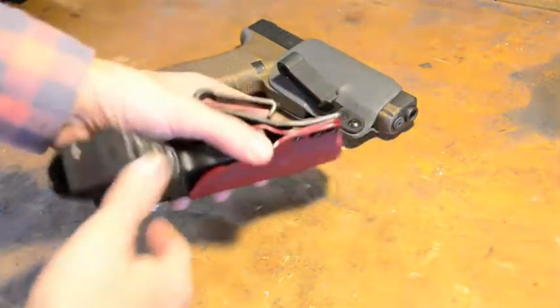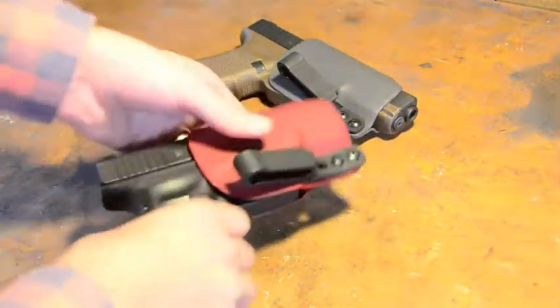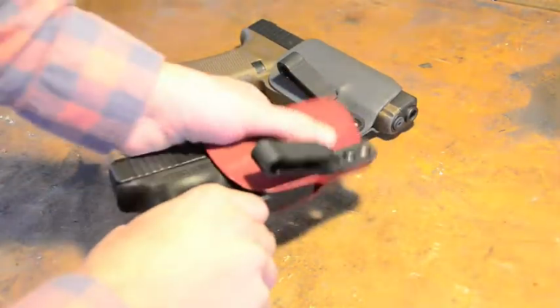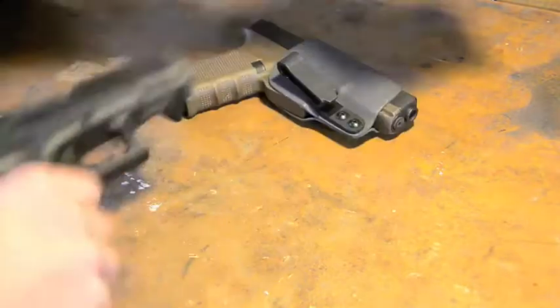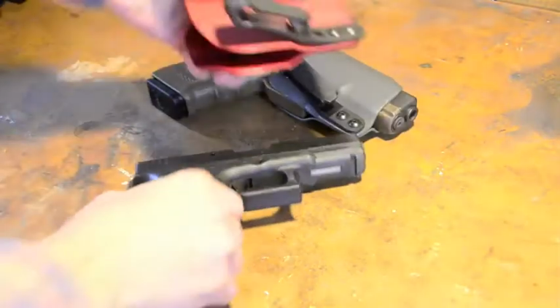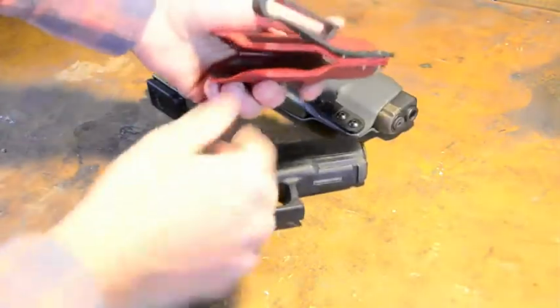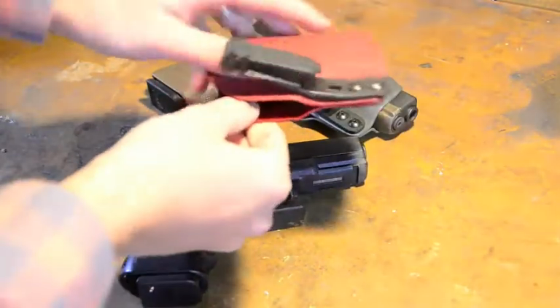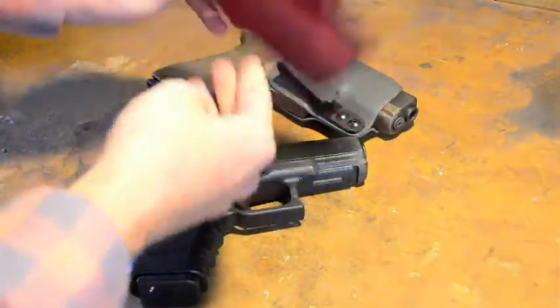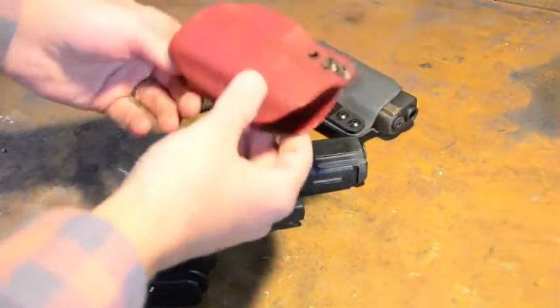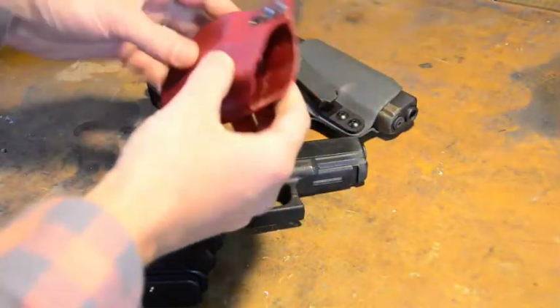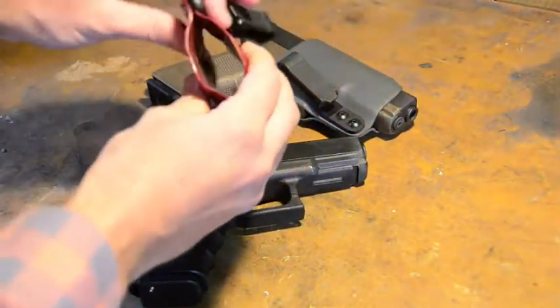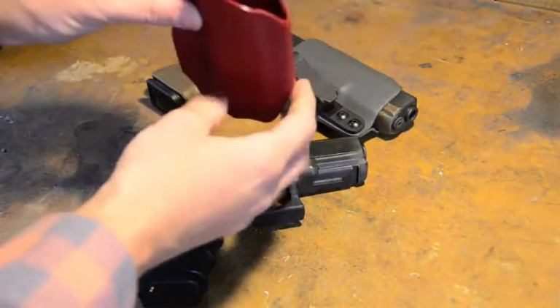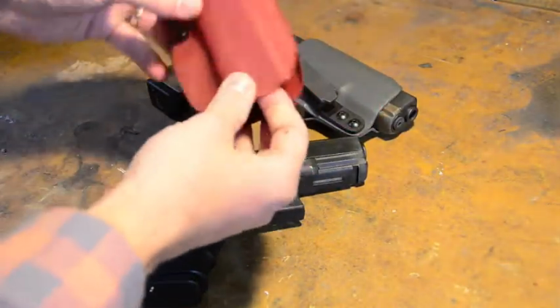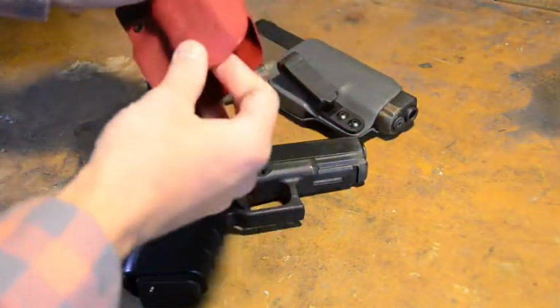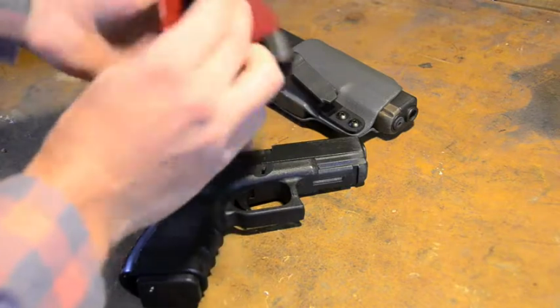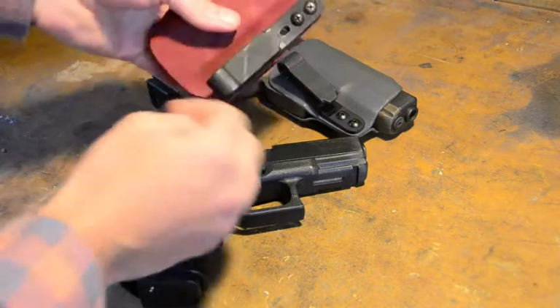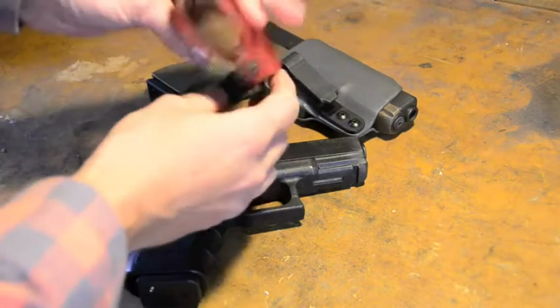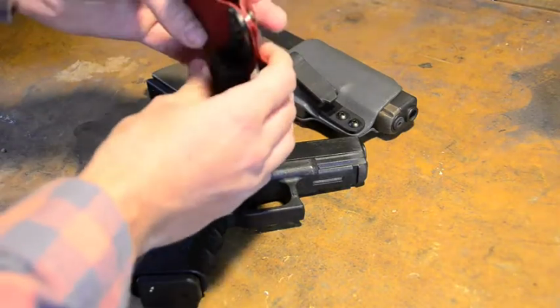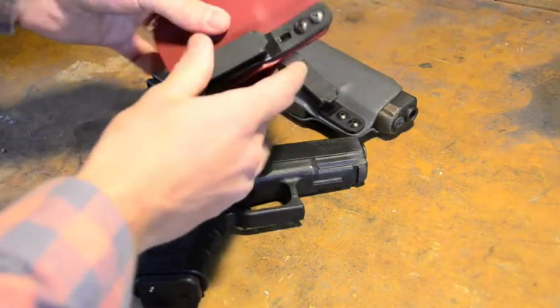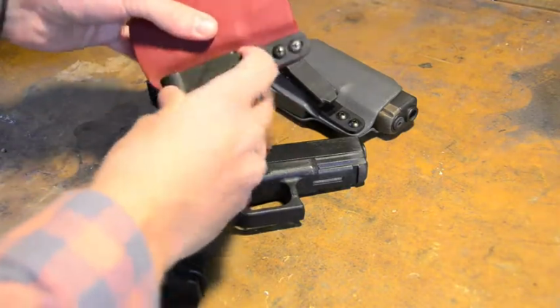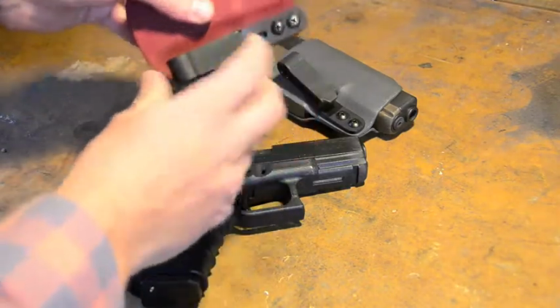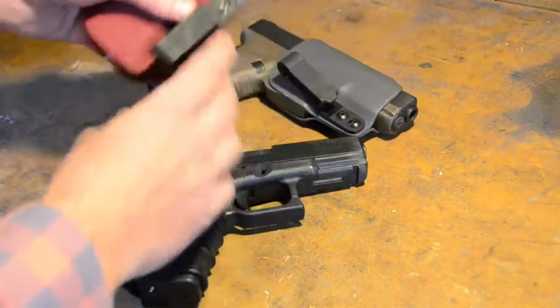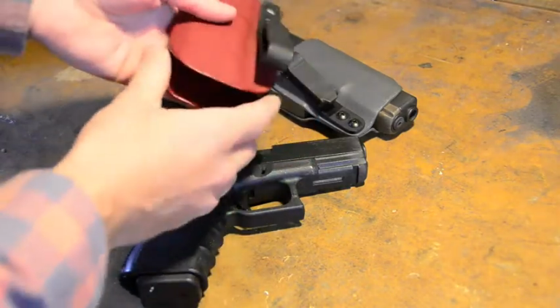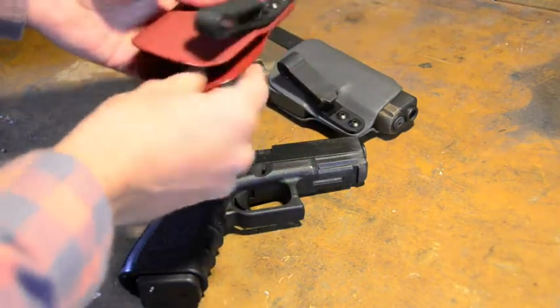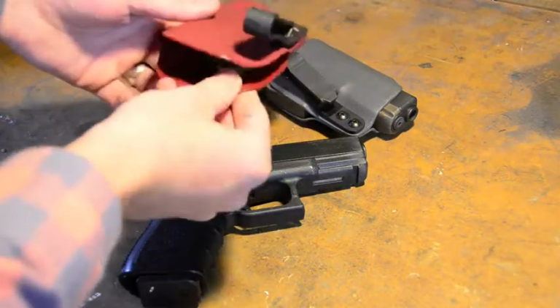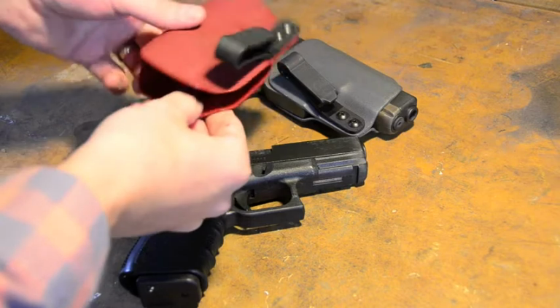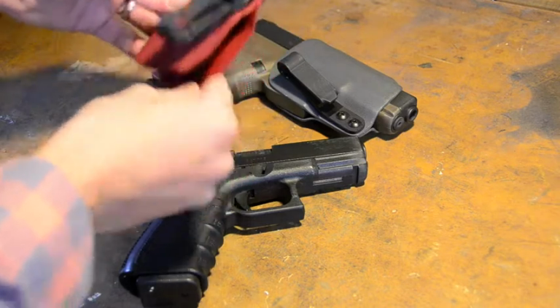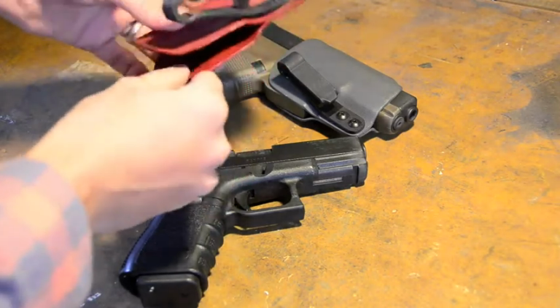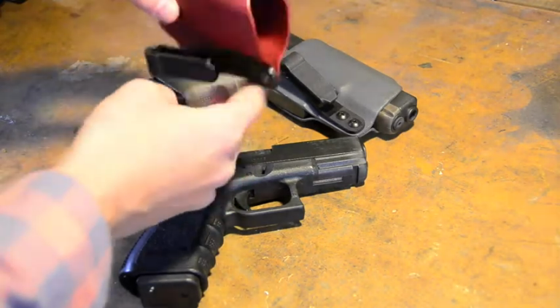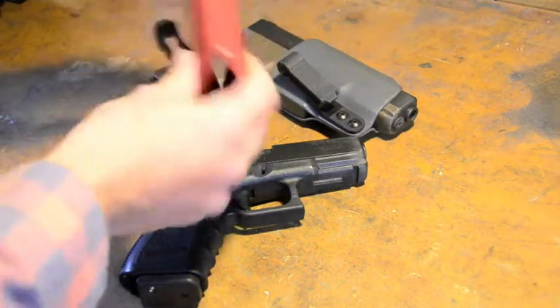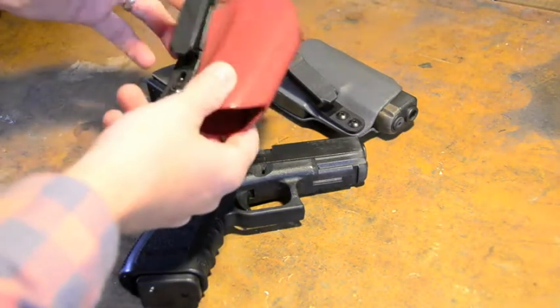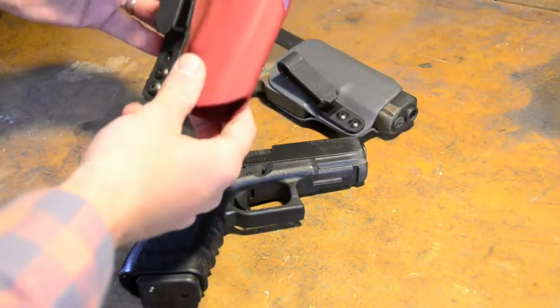The idea behind these holsters was to be as minimalist as possible — the least amount of material, the least amount of weight — I thought would be the most comfortable. Something that still provided a bit of retention, but it was almost like there wasn't anything actually there.